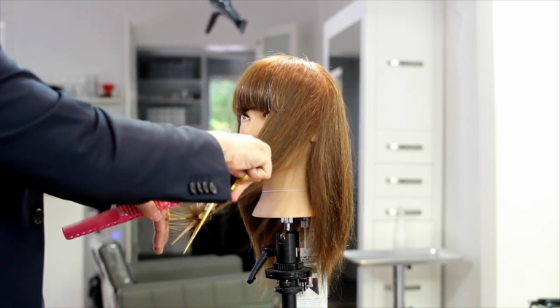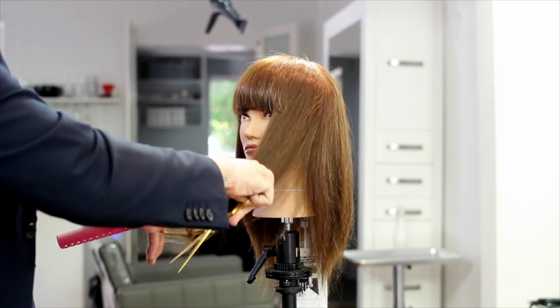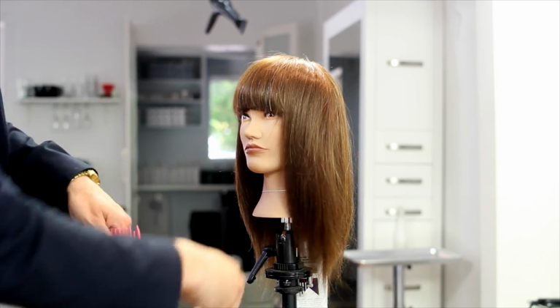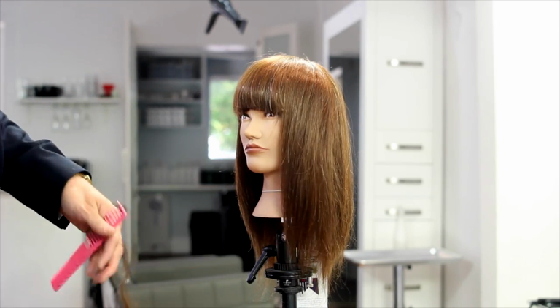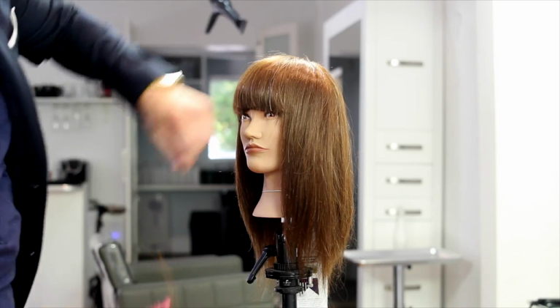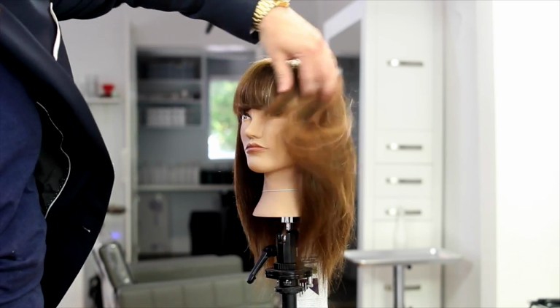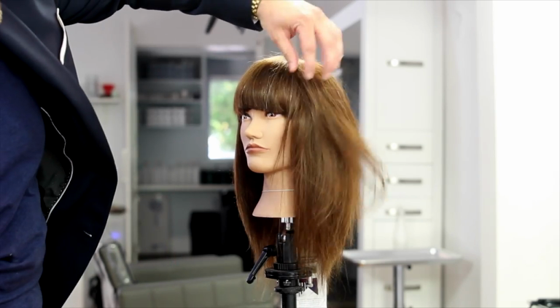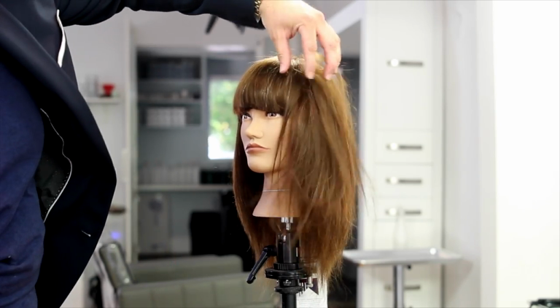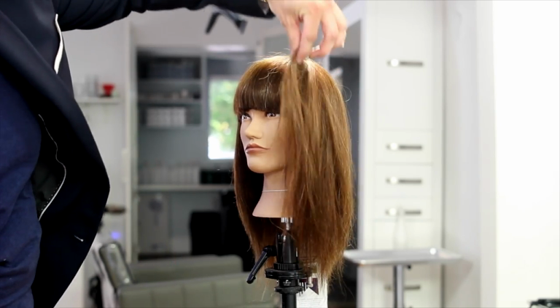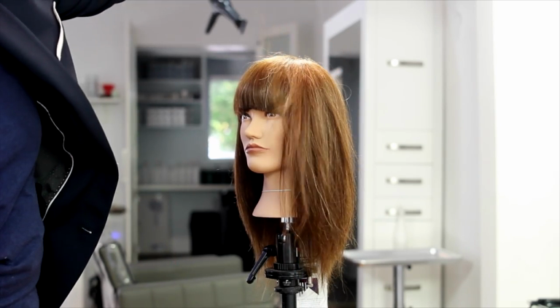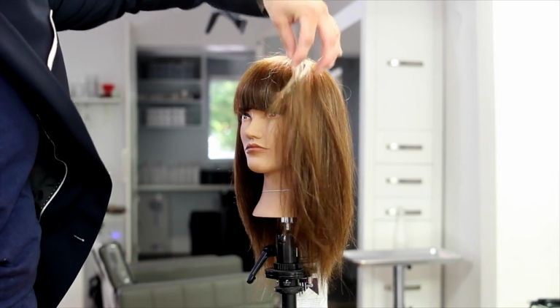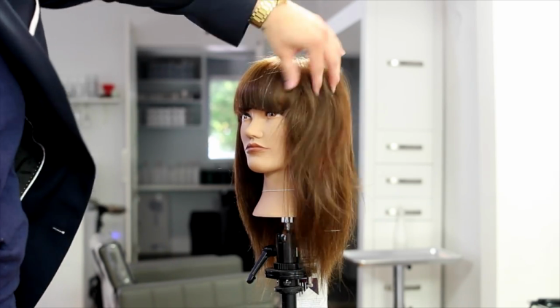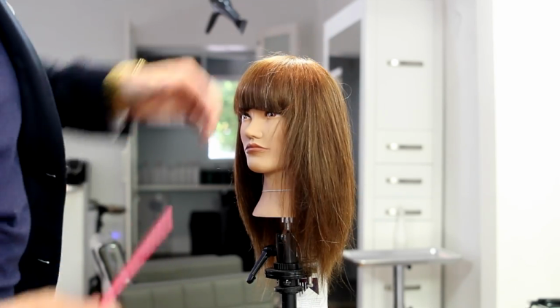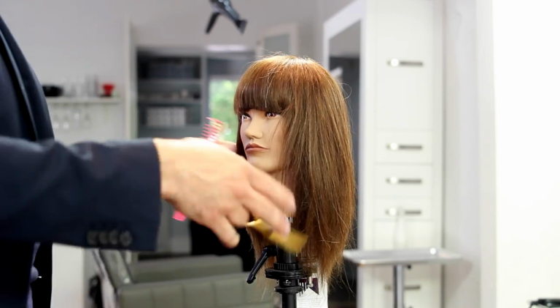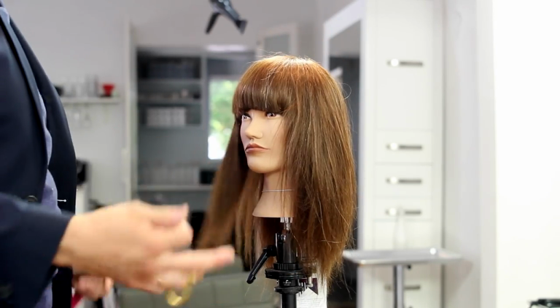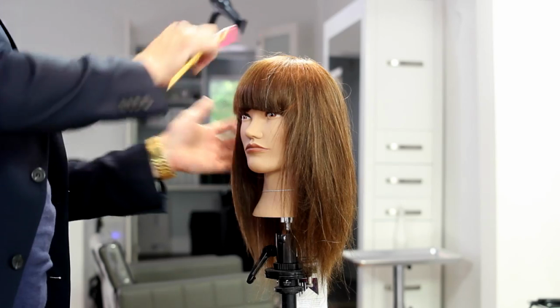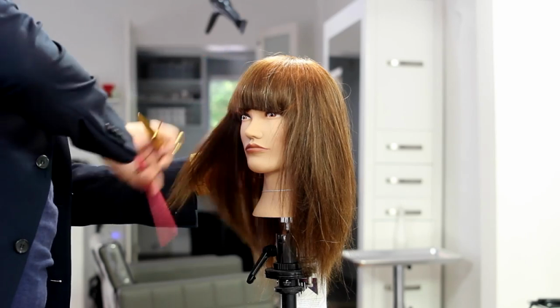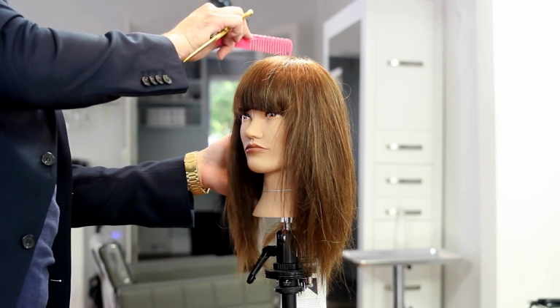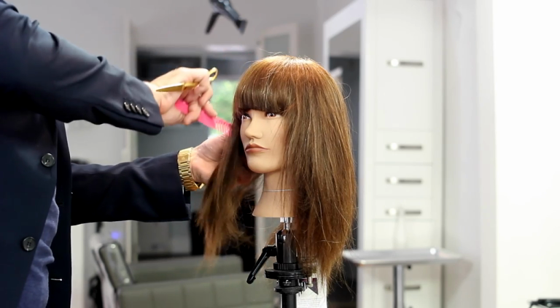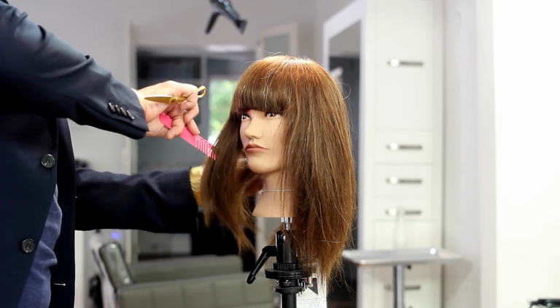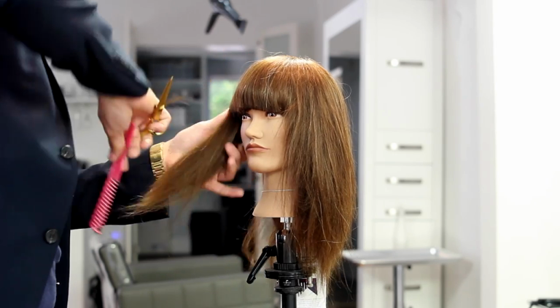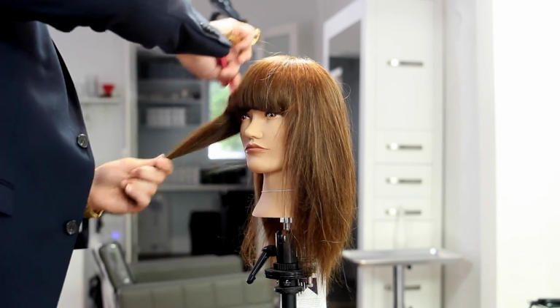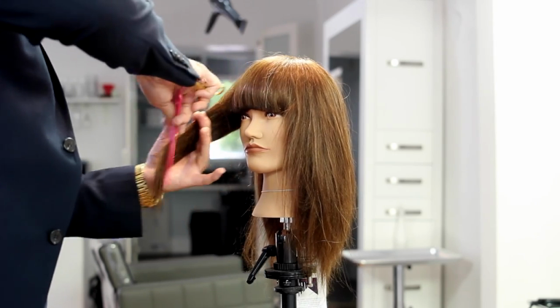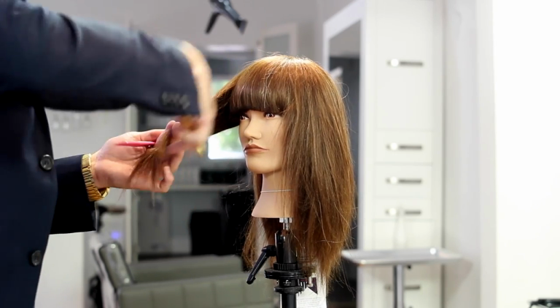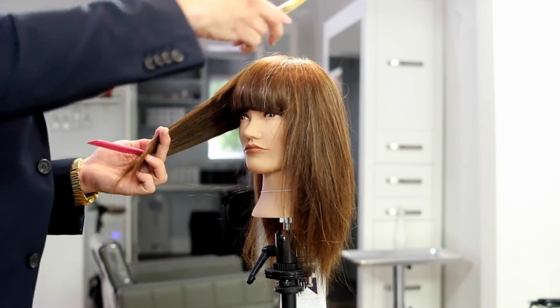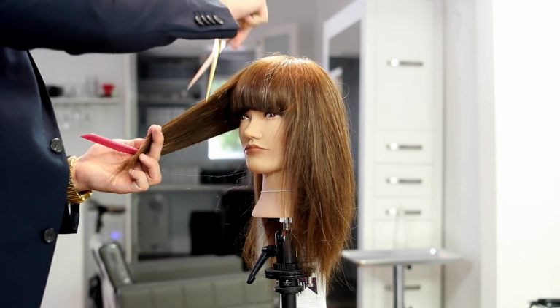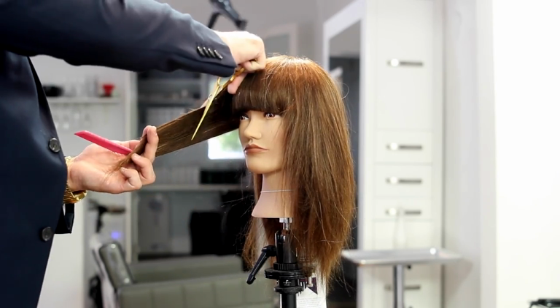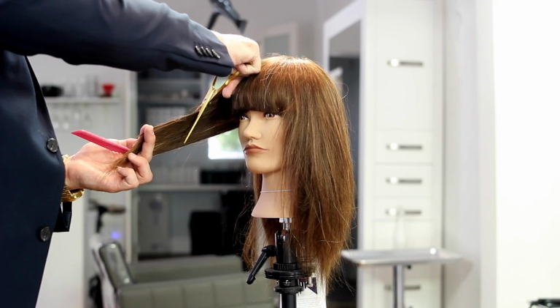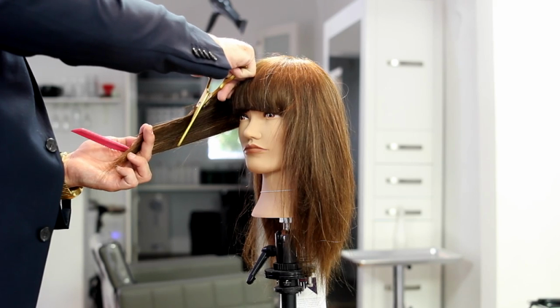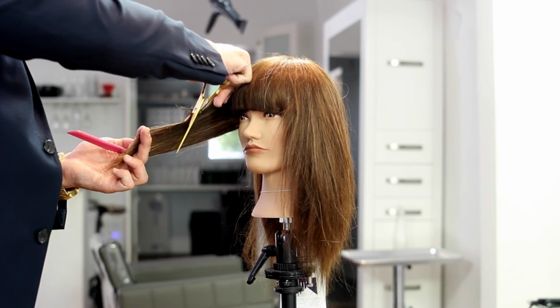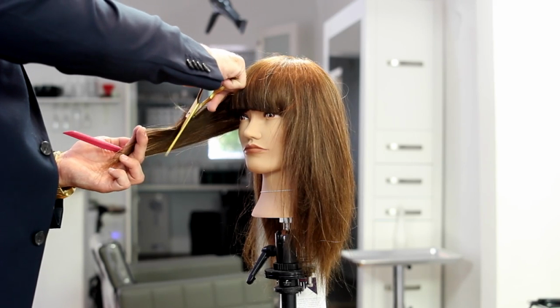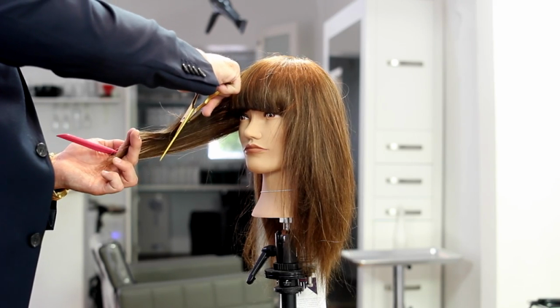You can go as little or as extreme as you want, but it creates nice fun pieces in the hair. You could do this really in any part of the haircut just to add a little texture or movement, but I really like it around the face frame area.